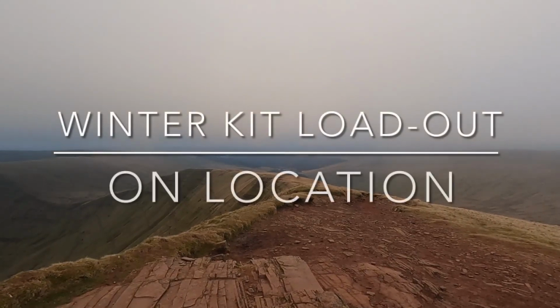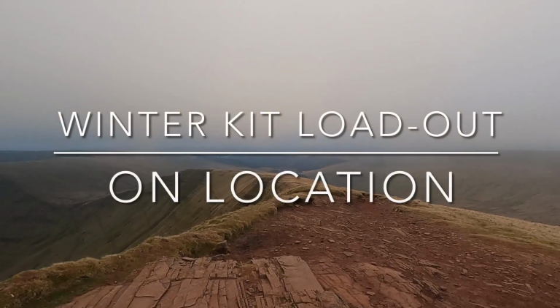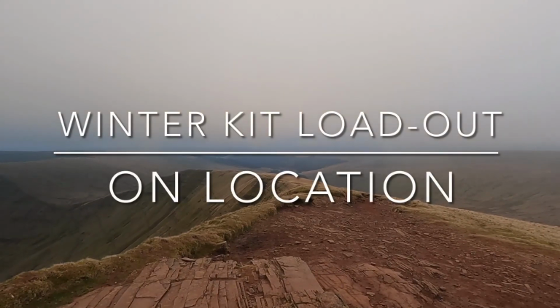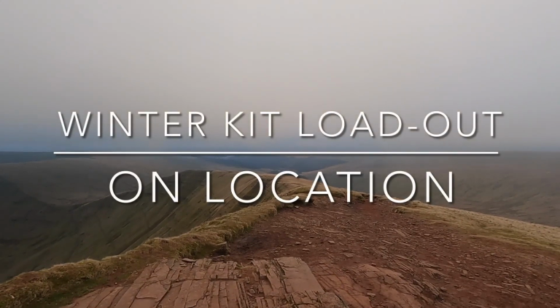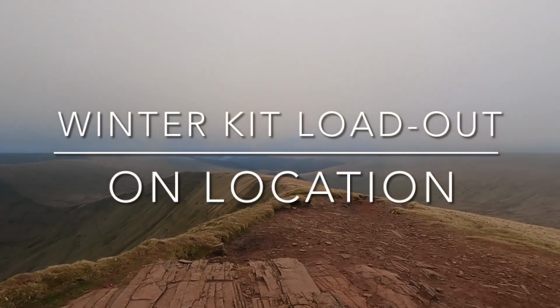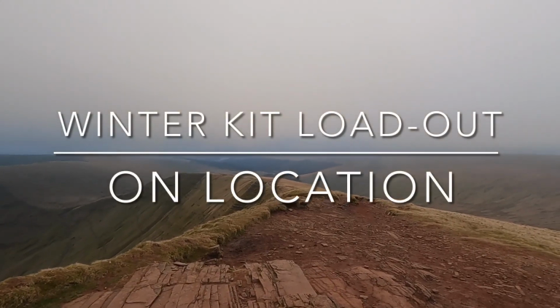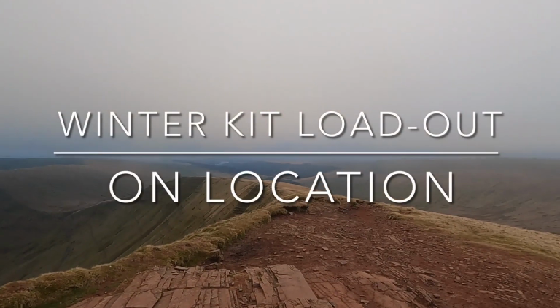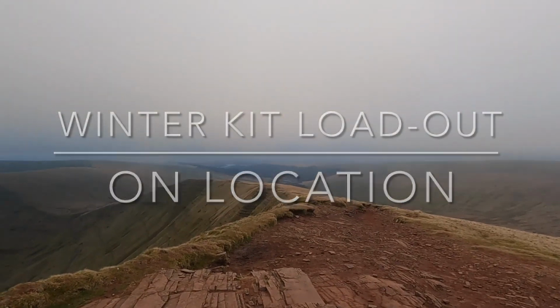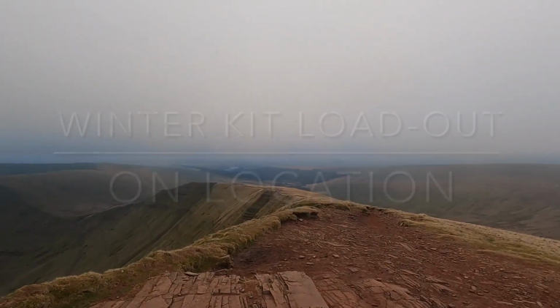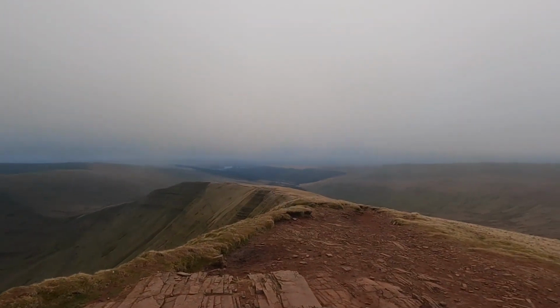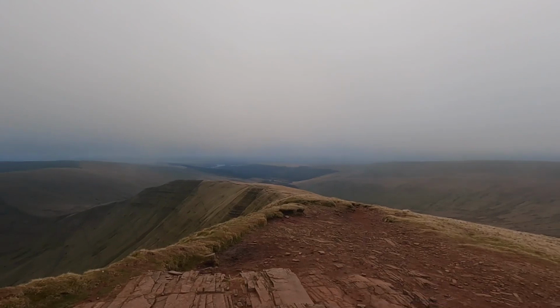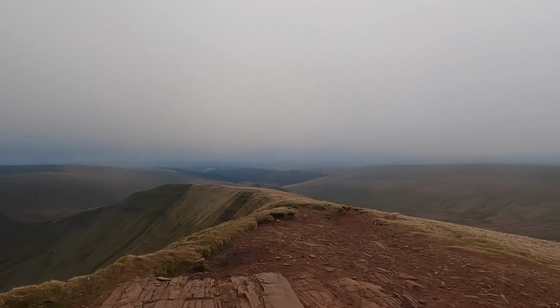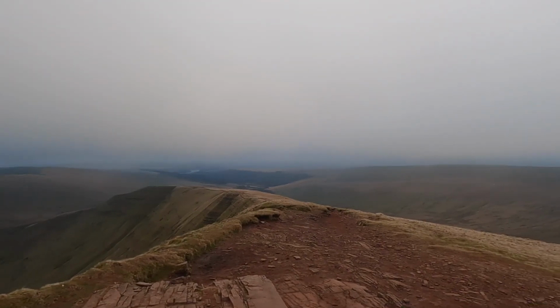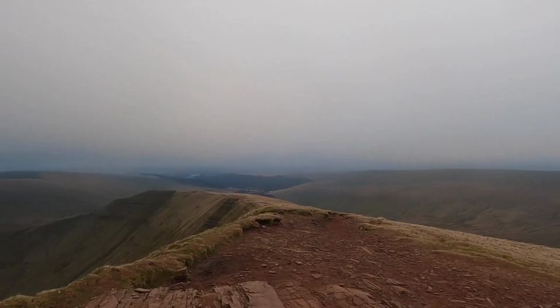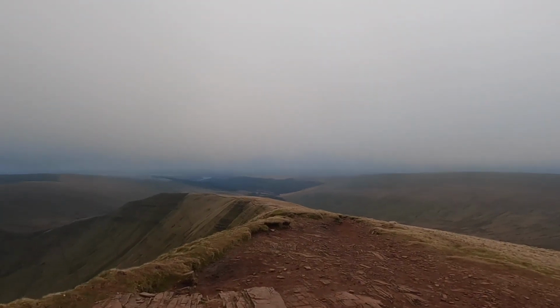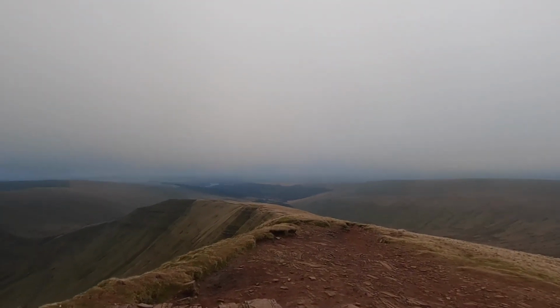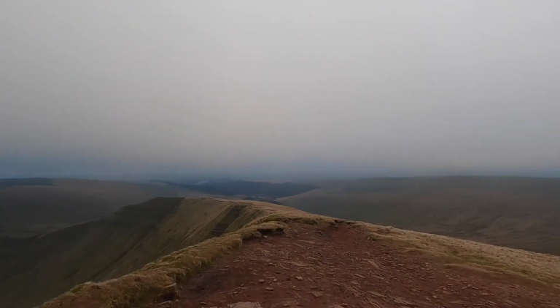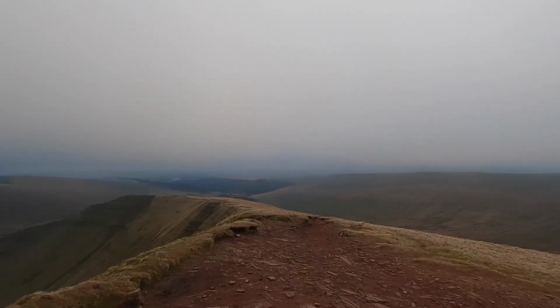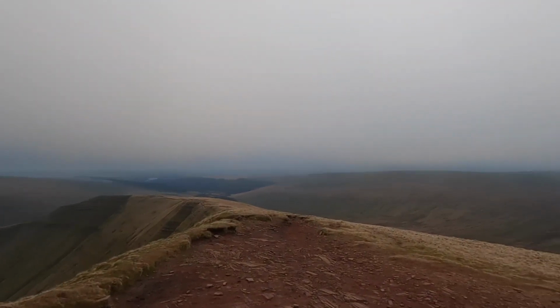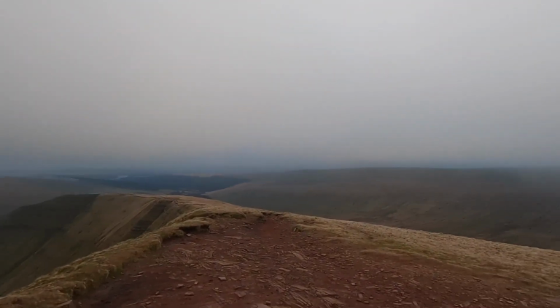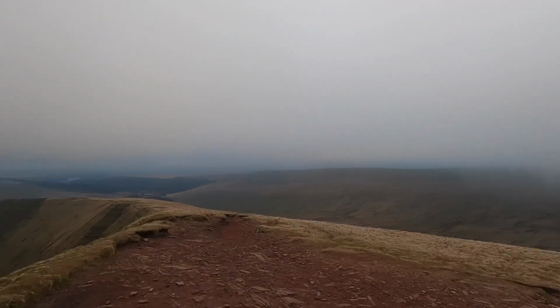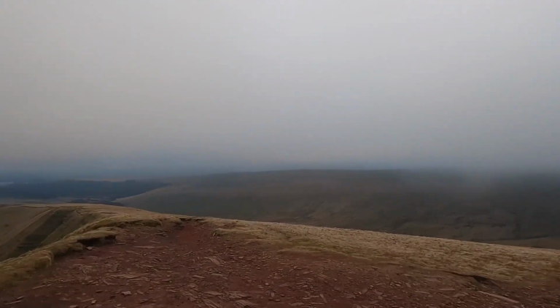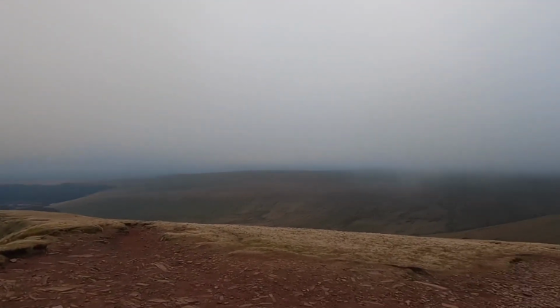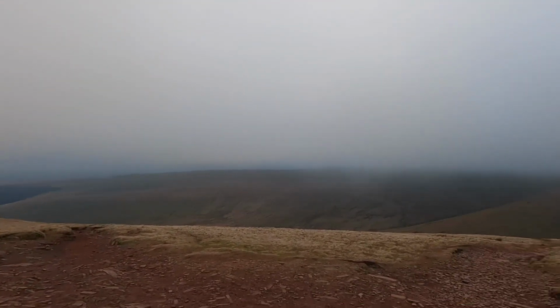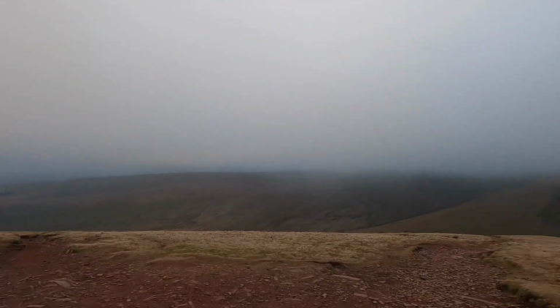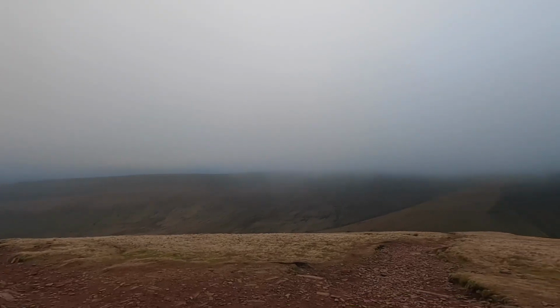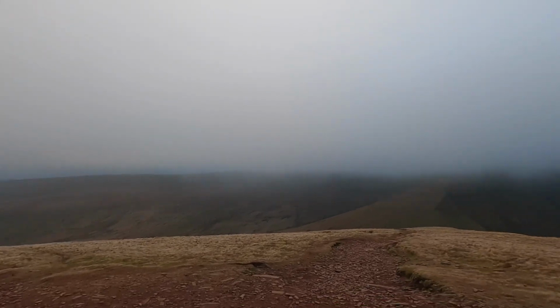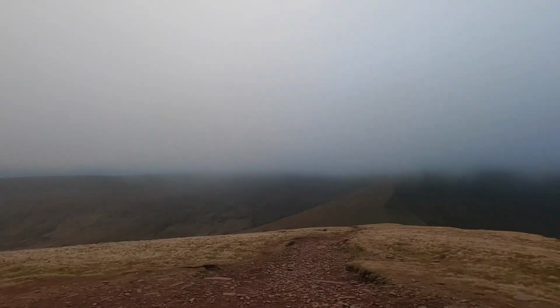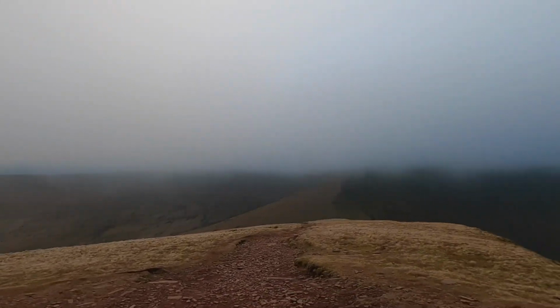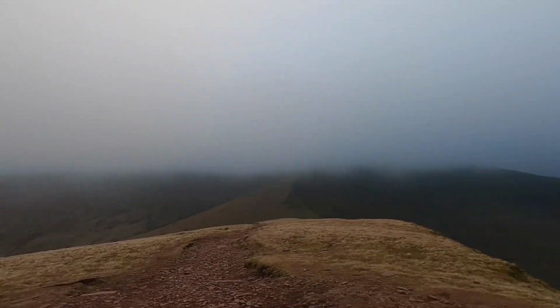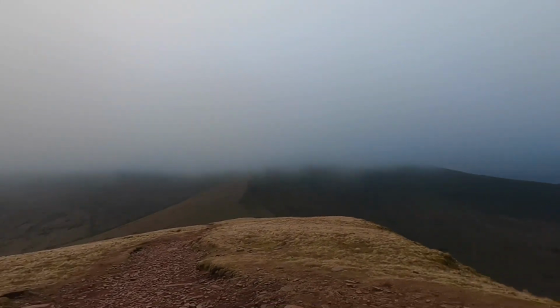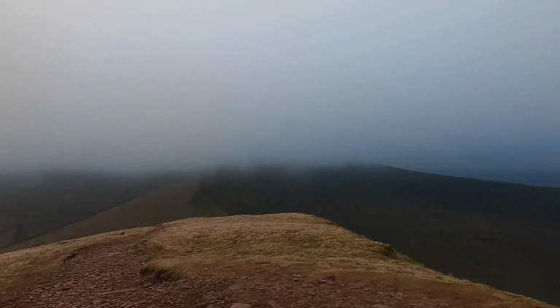It's a bit of a slog, but it's well worth it when you get here. And that is, despite the clag, one hell of a 360.